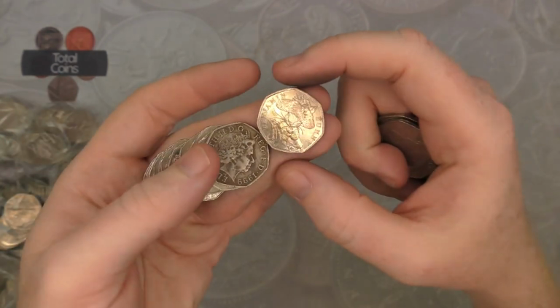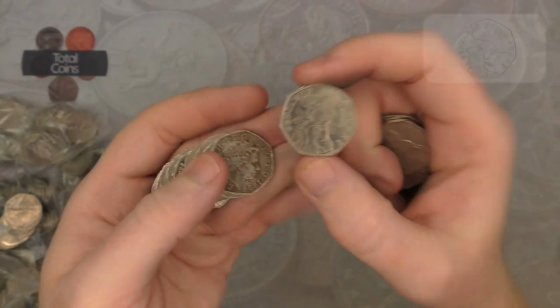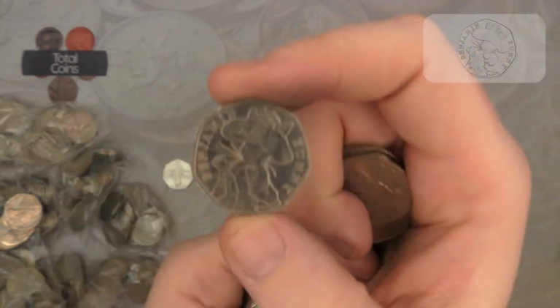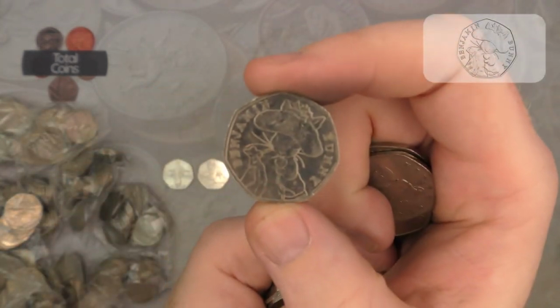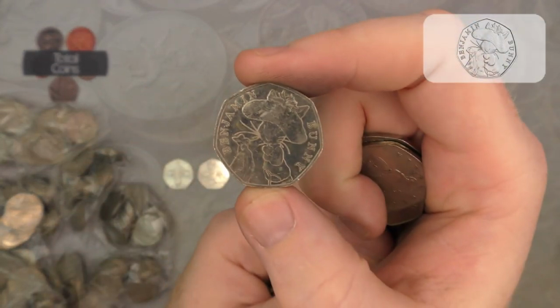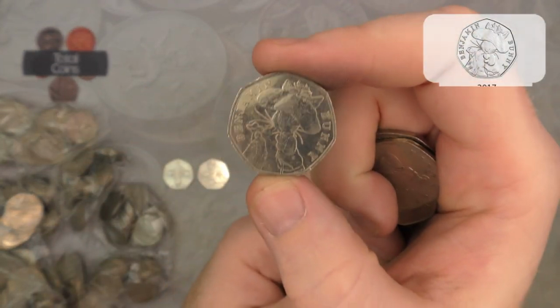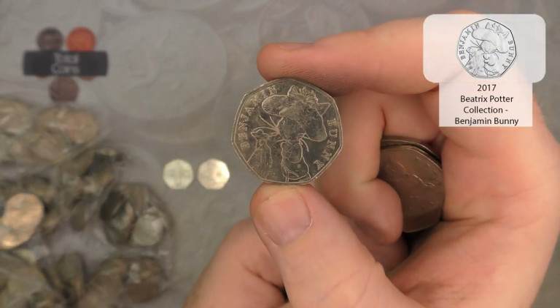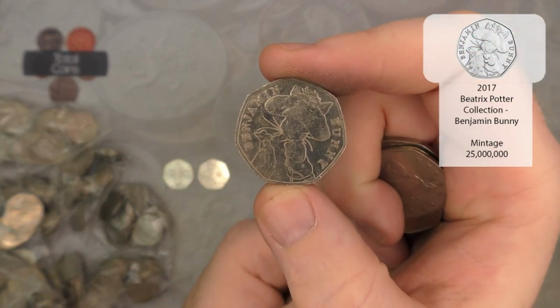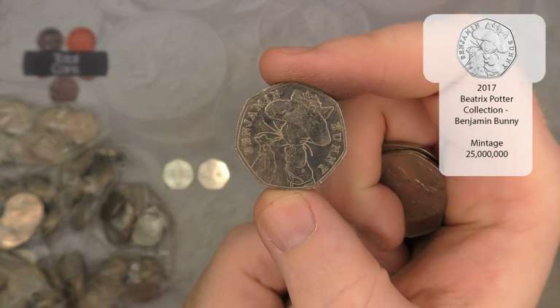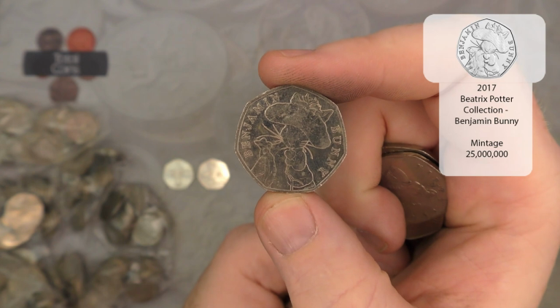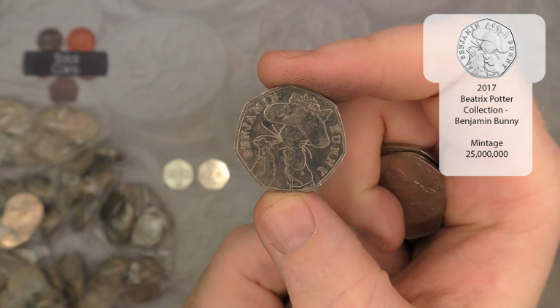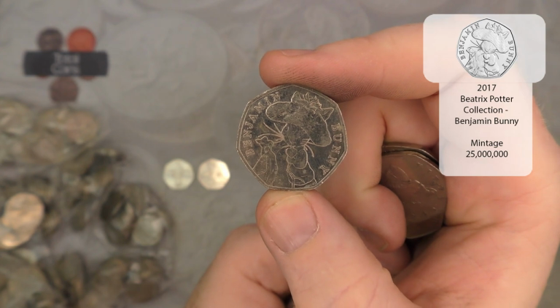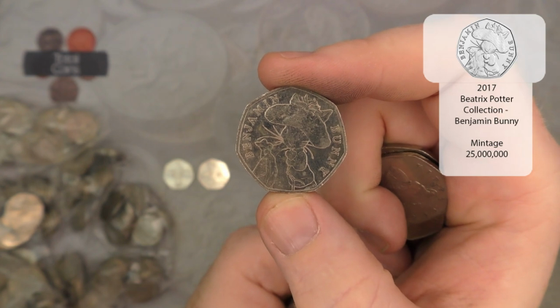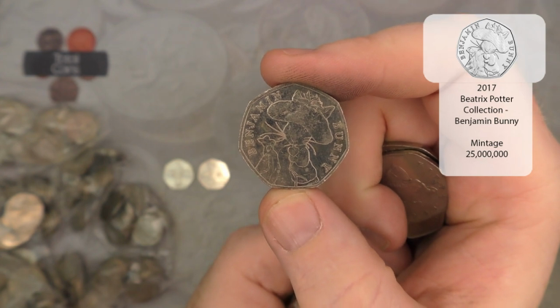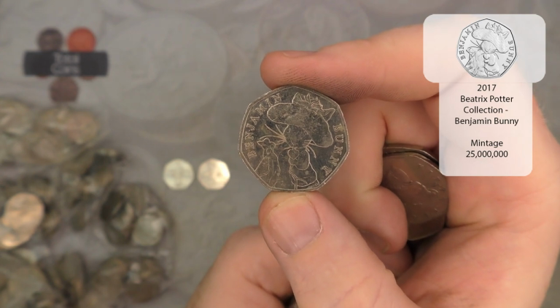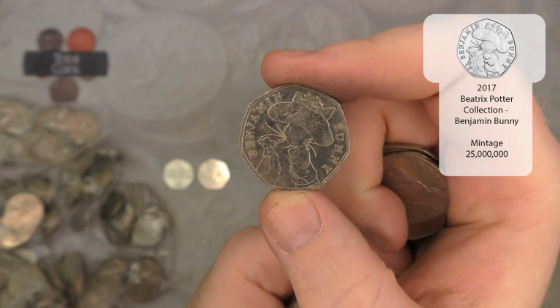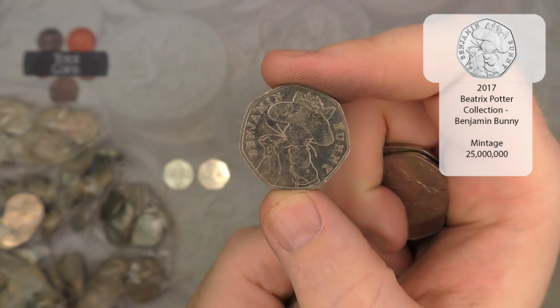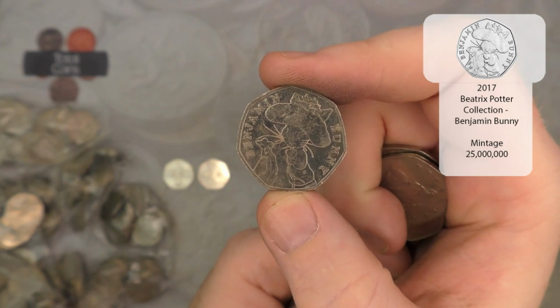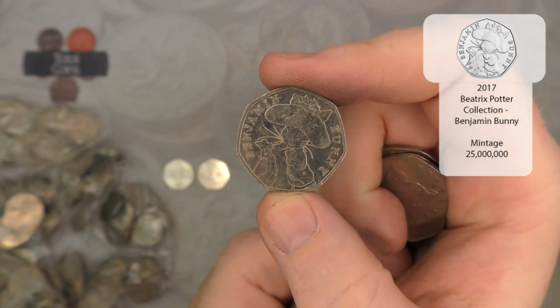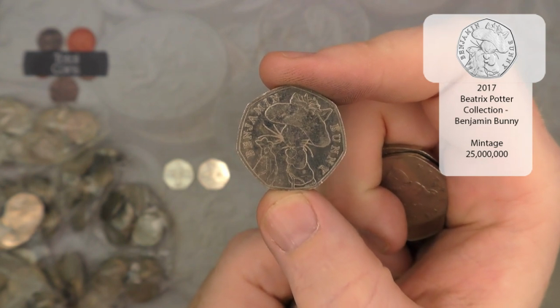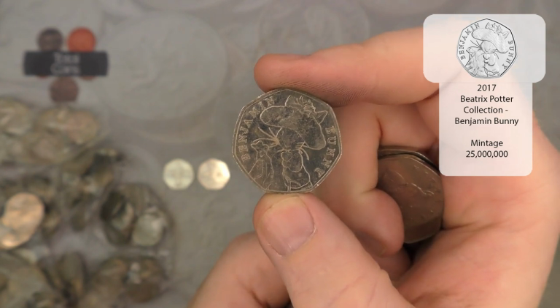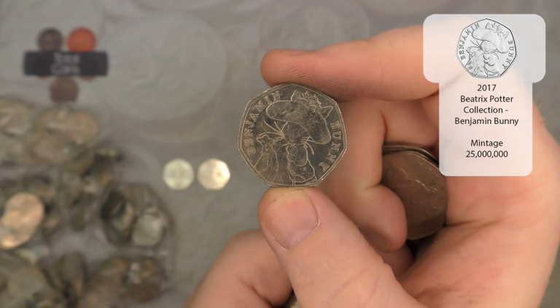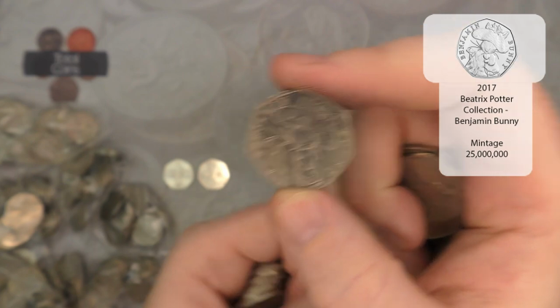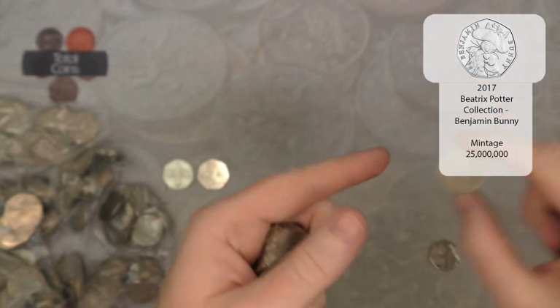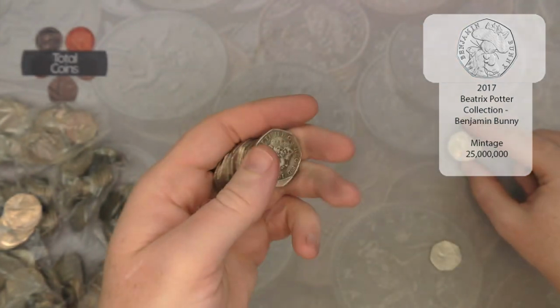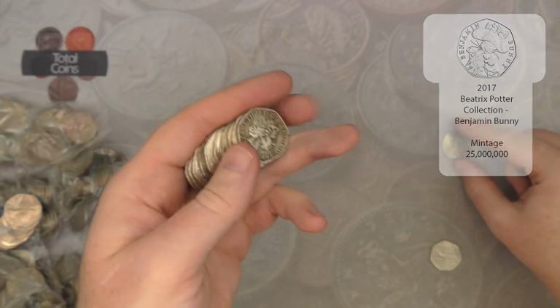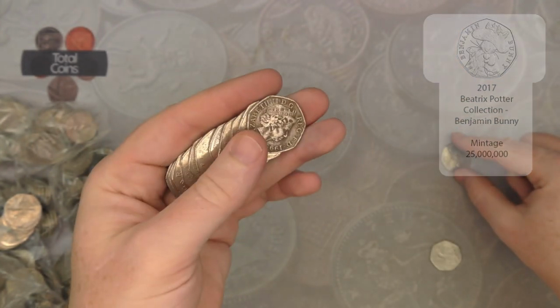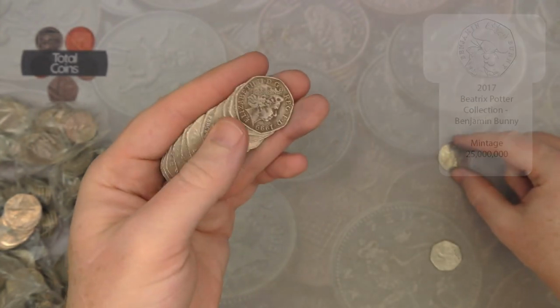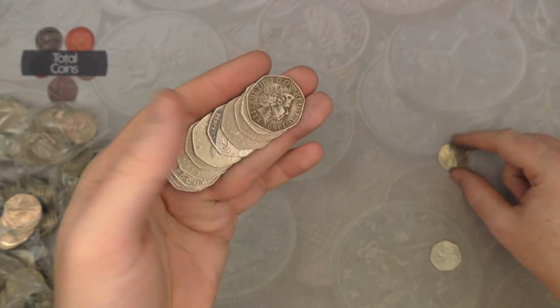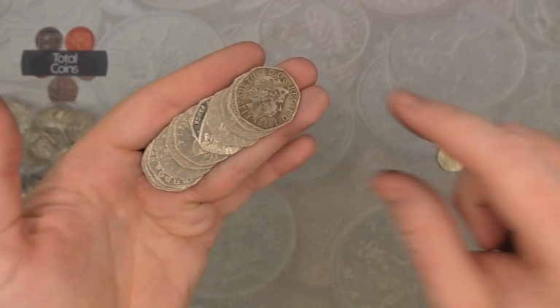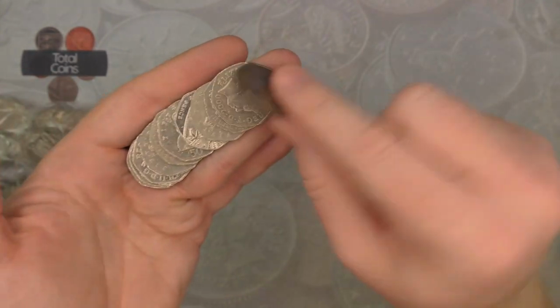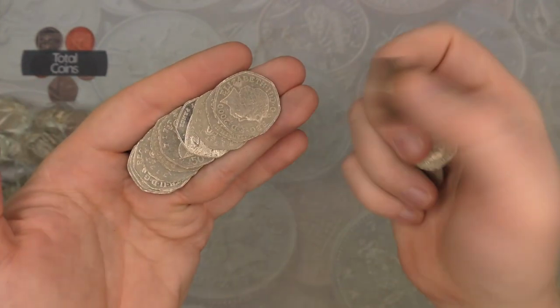We've got our first Benjamin Bunny for the hunt — the most highly minted commemorative 50p in circulation. We do see that one on every single hunt pretty much.